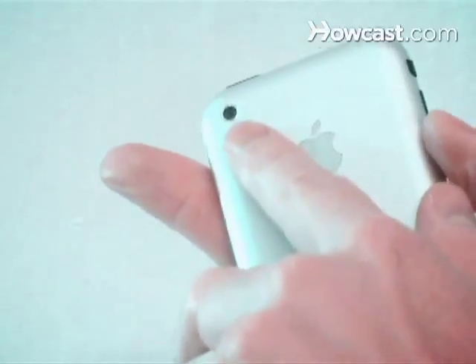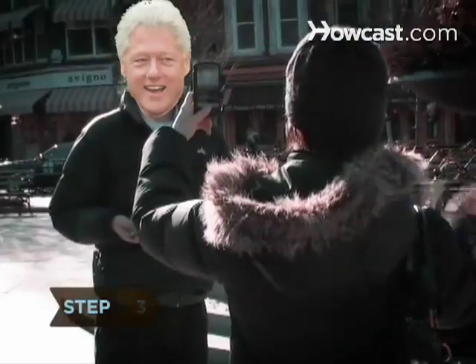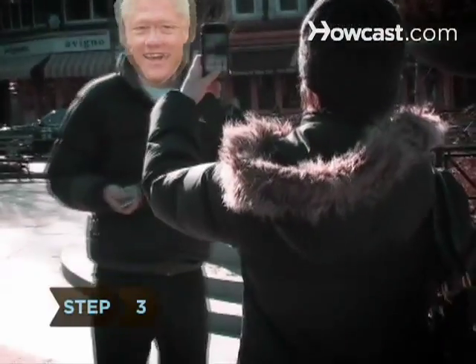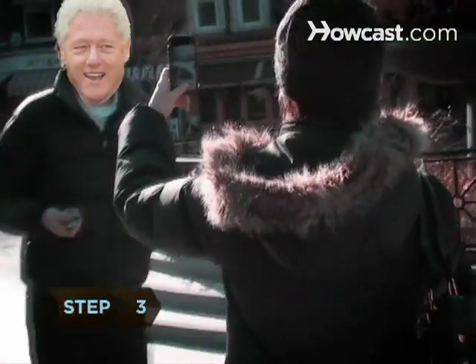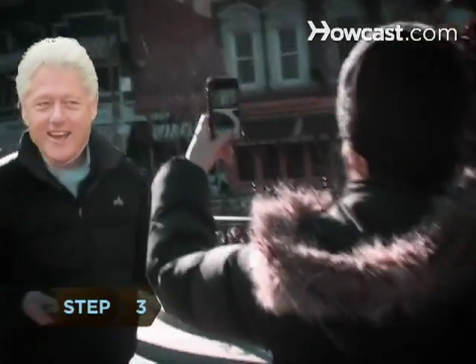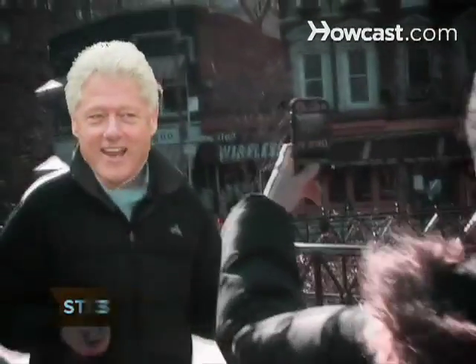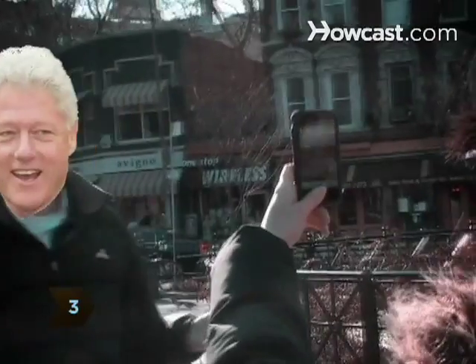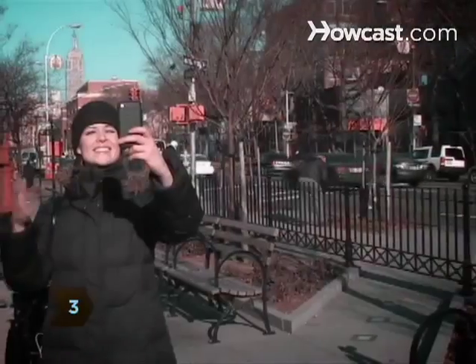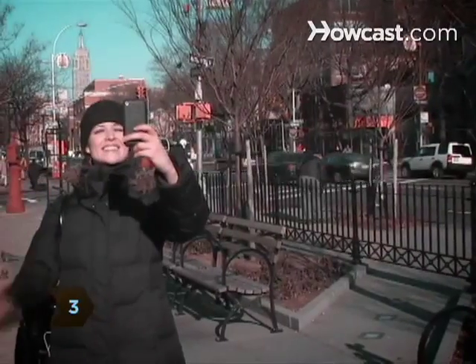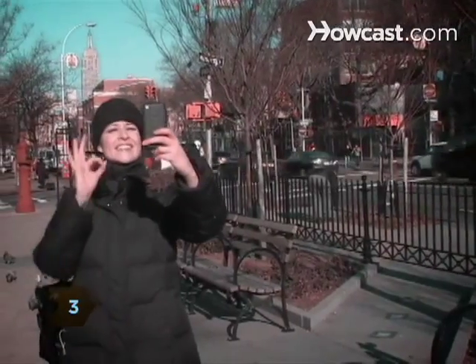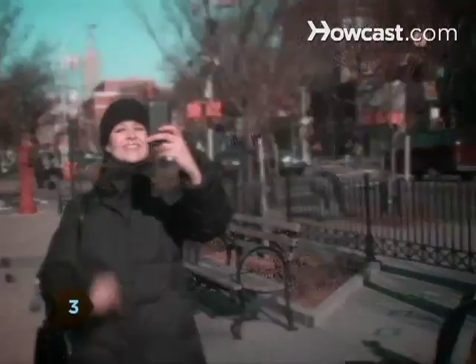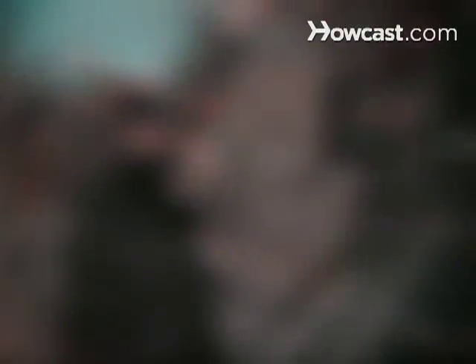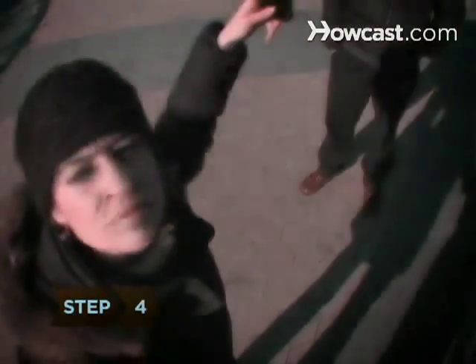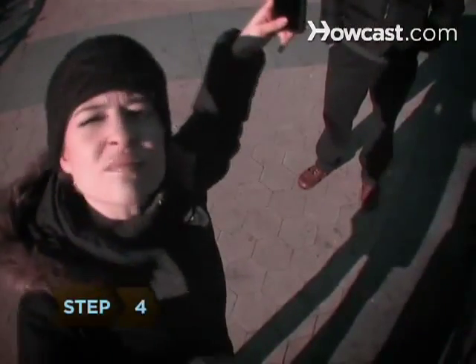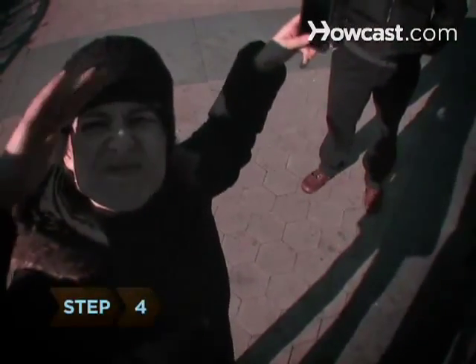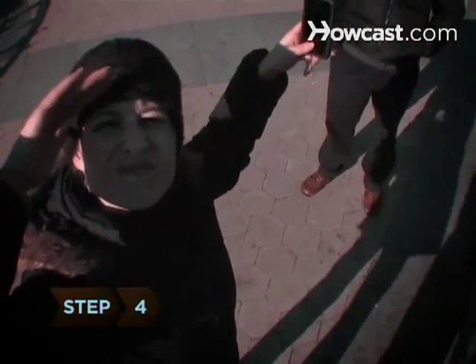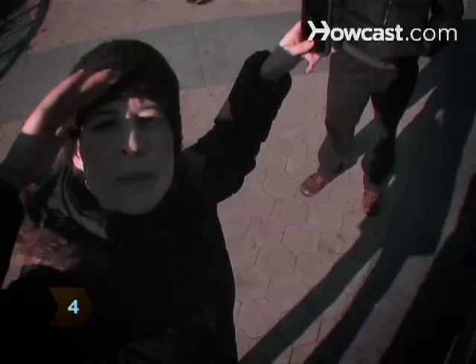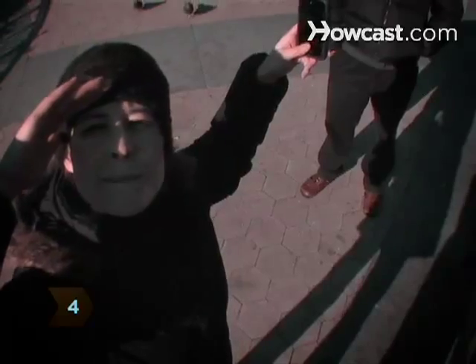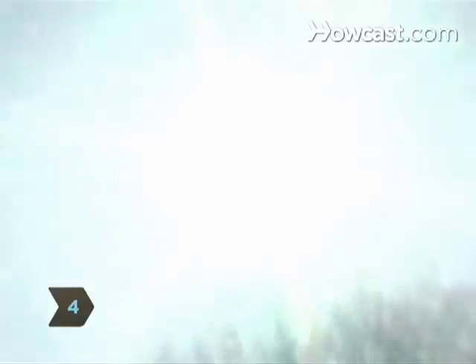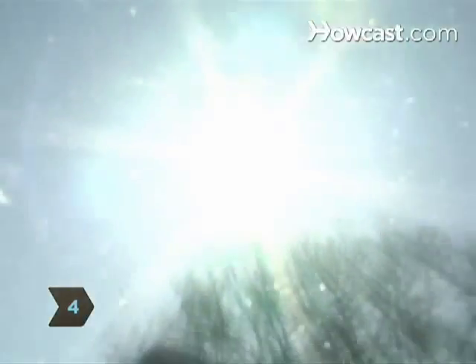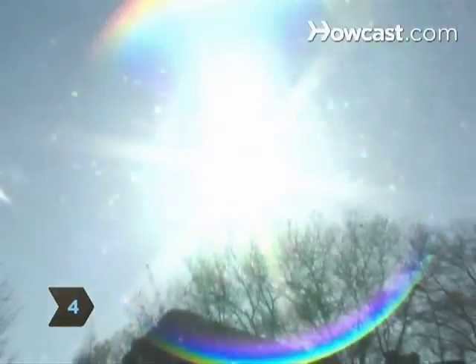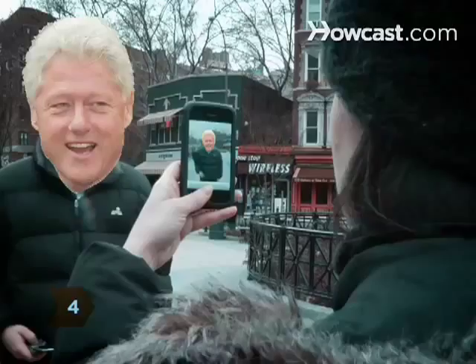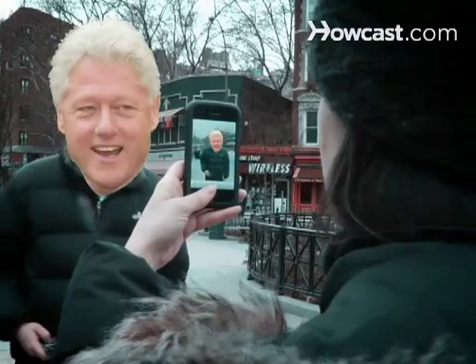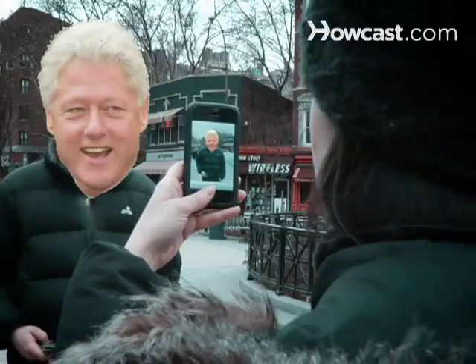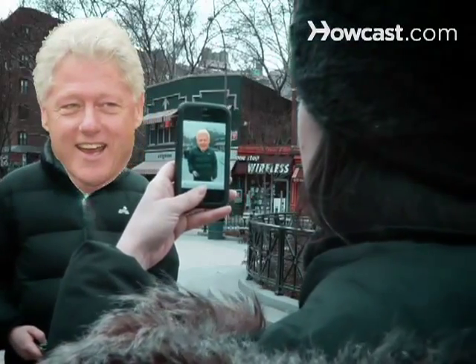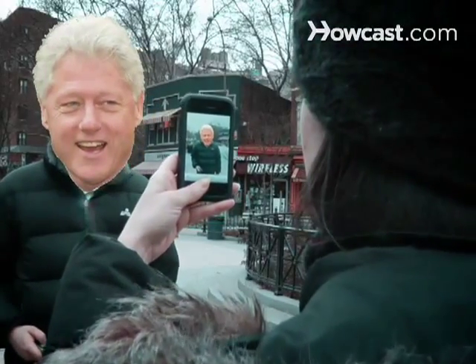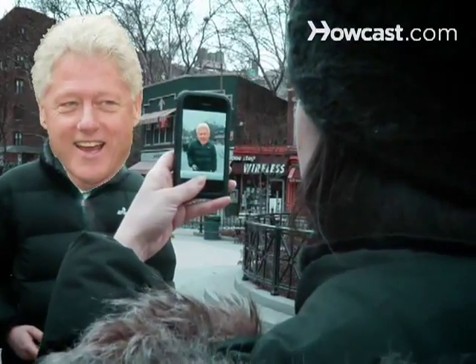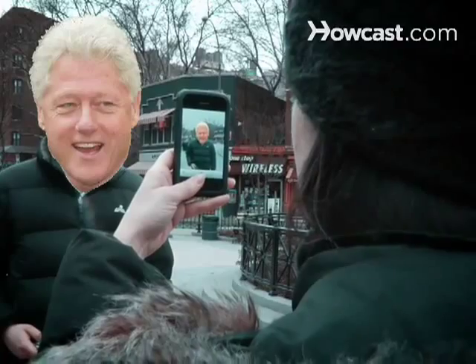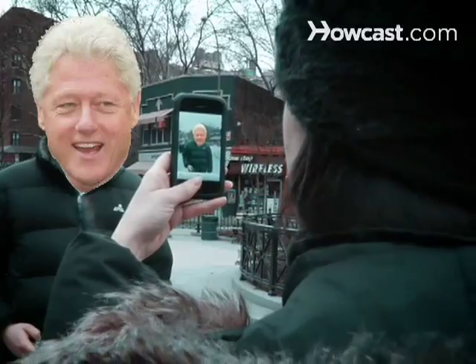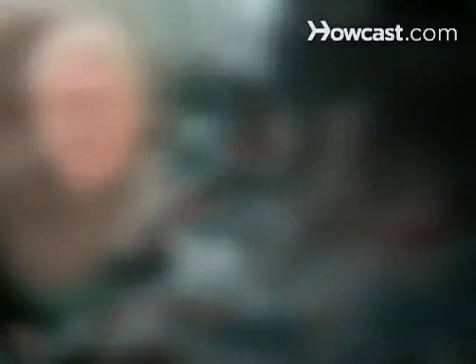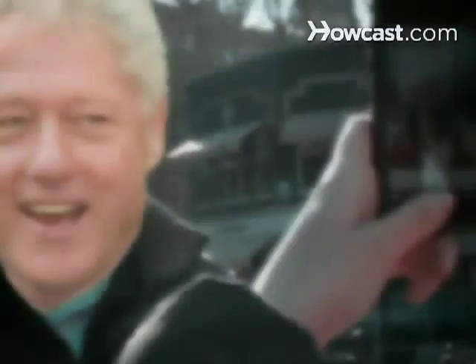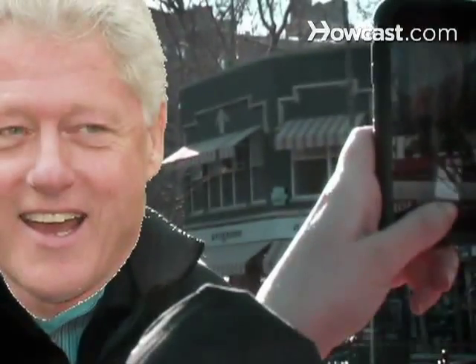Step 3: Arrange your subjects or scene as you see fit. Step 4: Make sure there's plenty of light. If you have a flash, turn it on and stand with whatever other light source is around behind you so it shines on your subject.